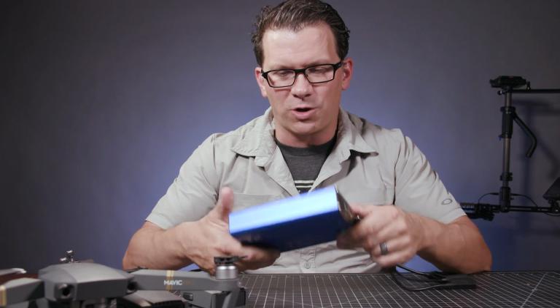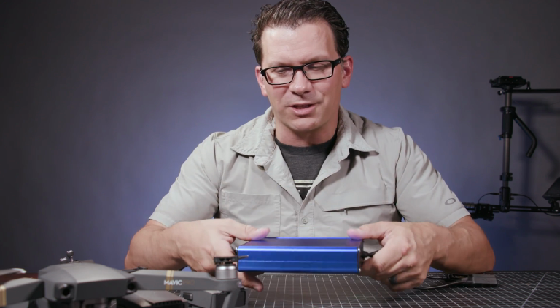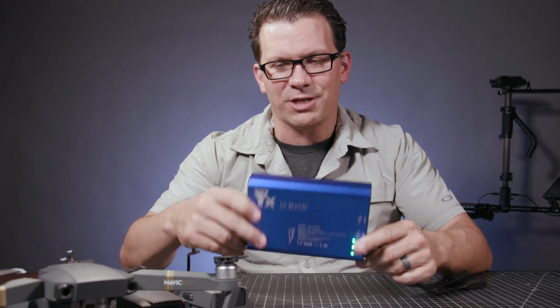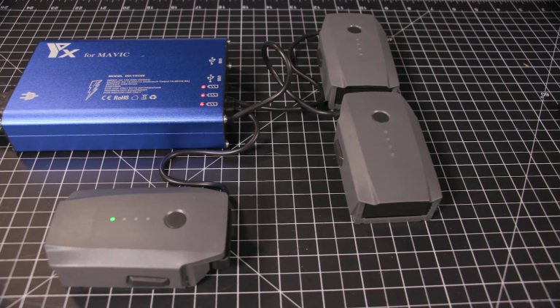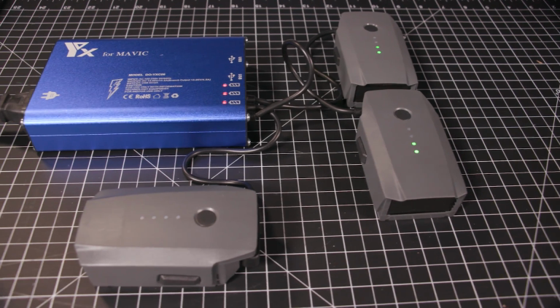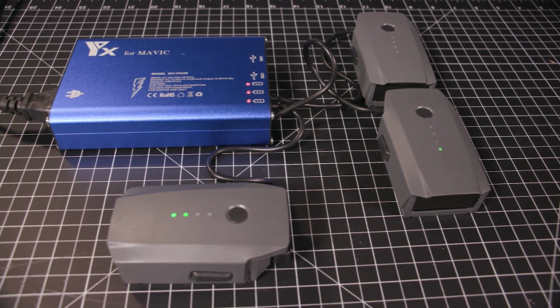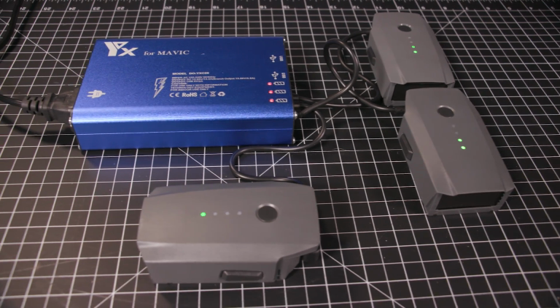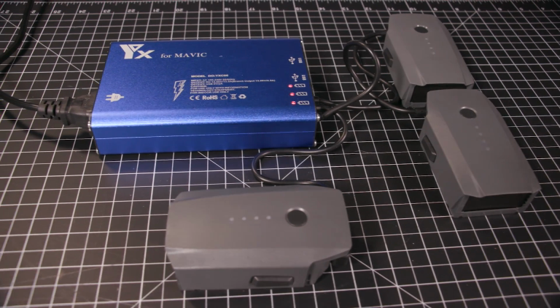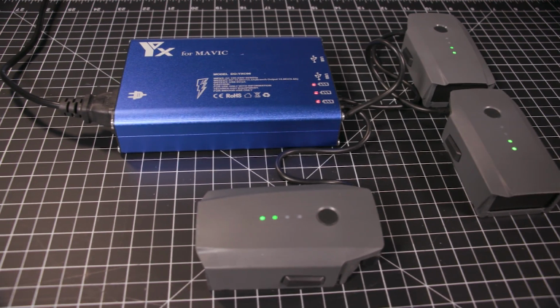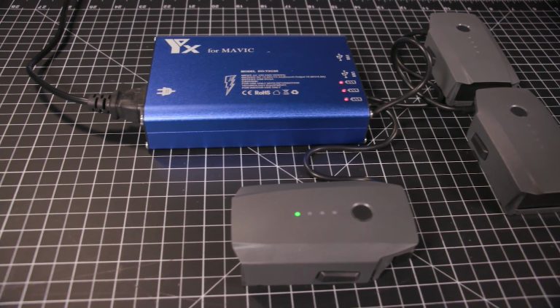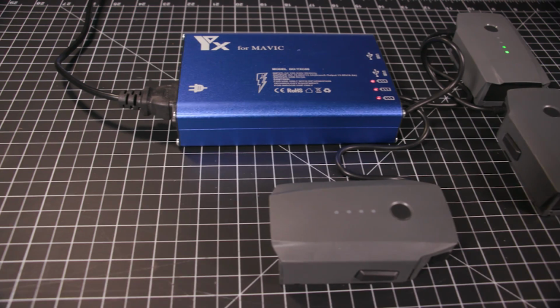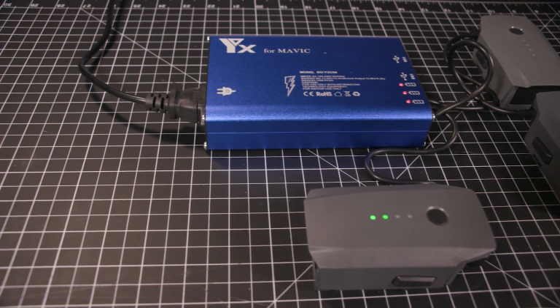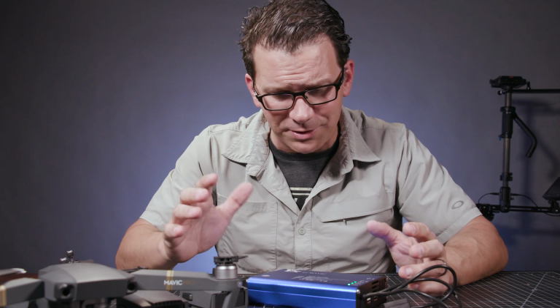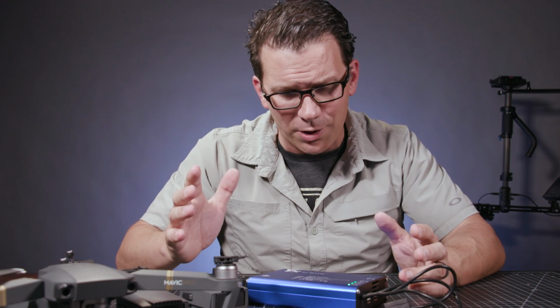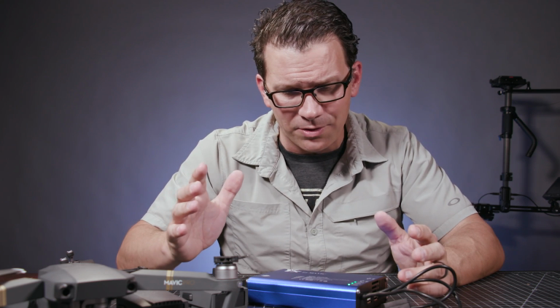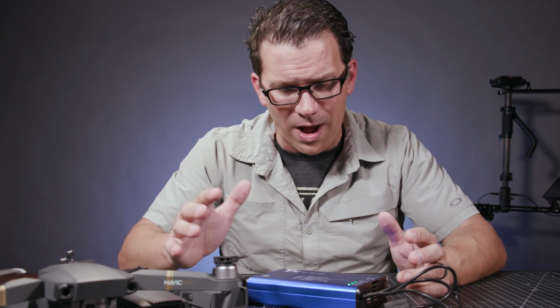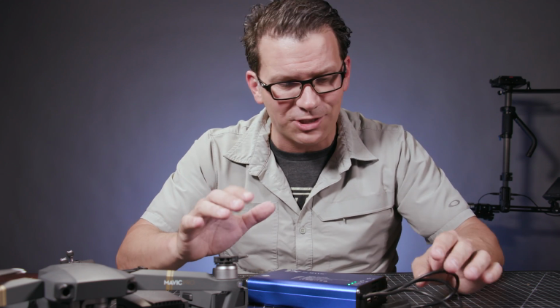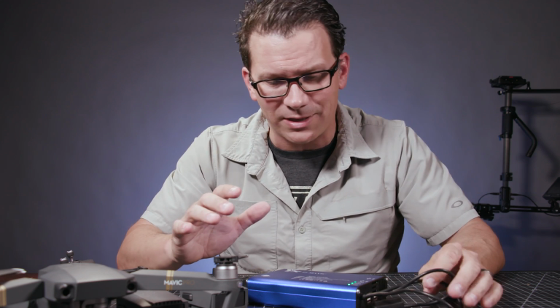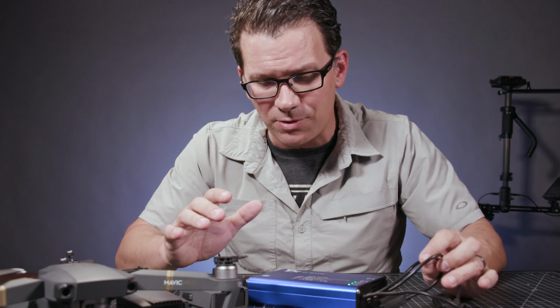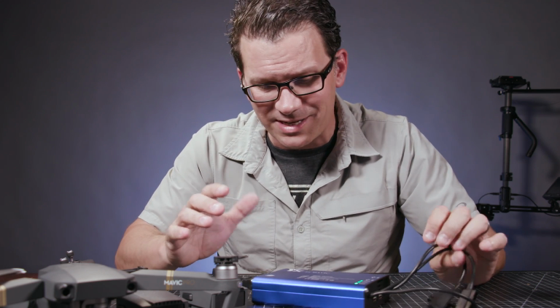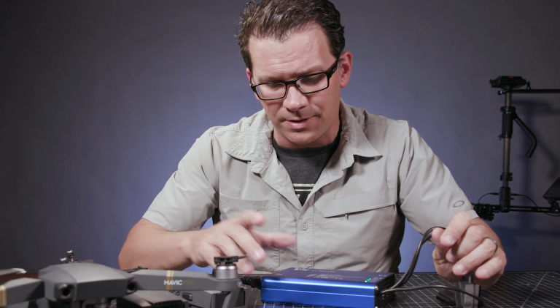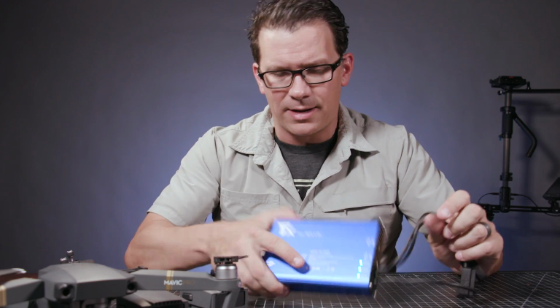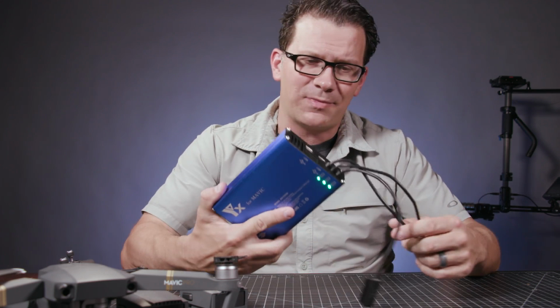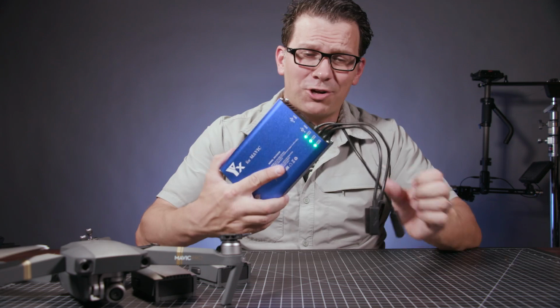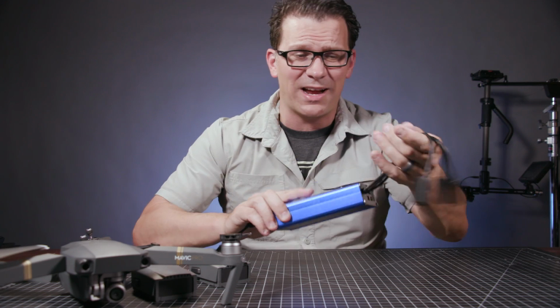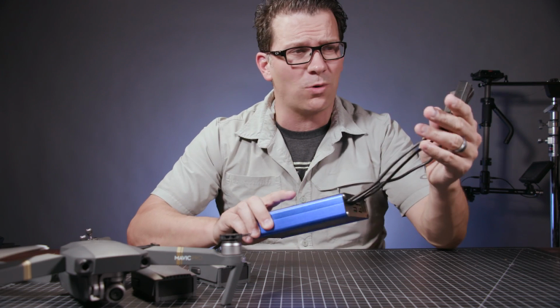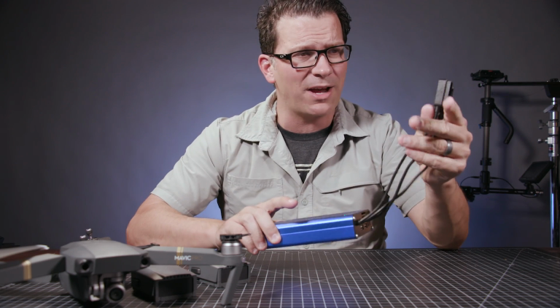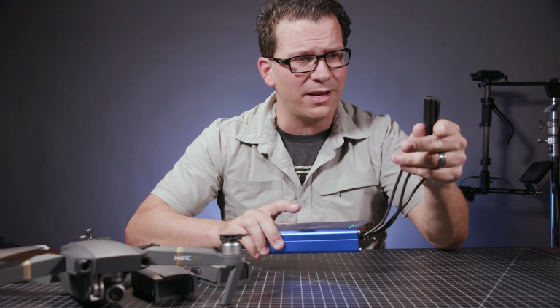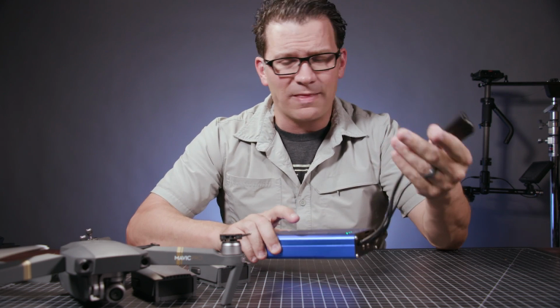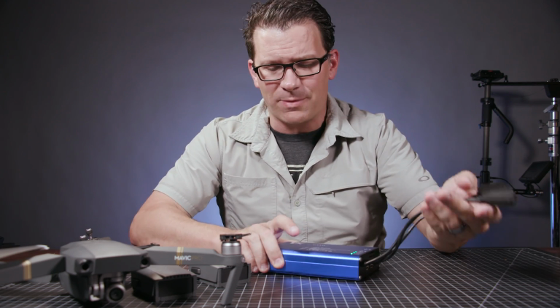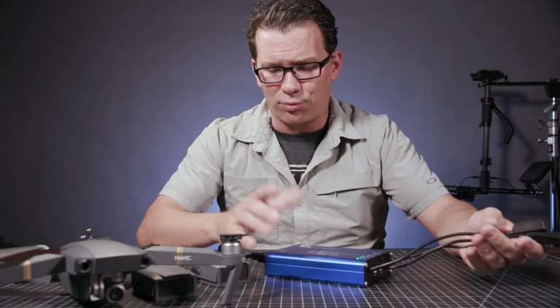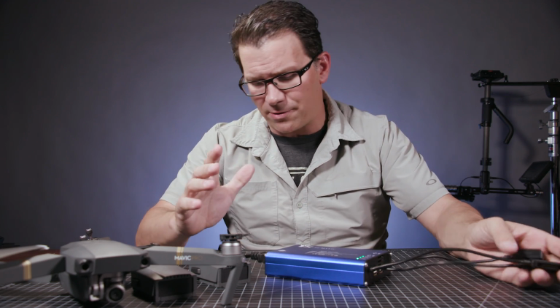So real quick on the construction — blue anodized aluminum, silkscreened on there. It's the model DOYX-Charlie-06. The construction's fine, the cords seem high quality, they fit the Mavic Pro batteries.